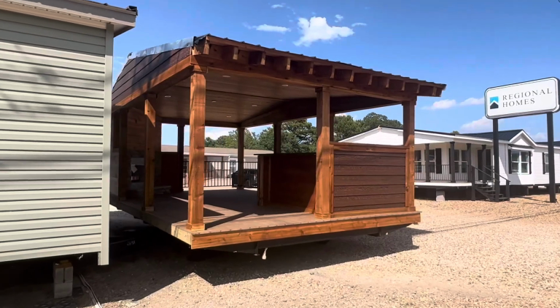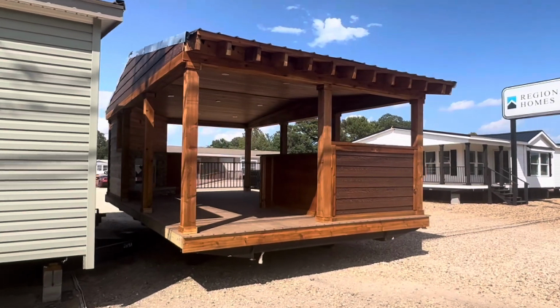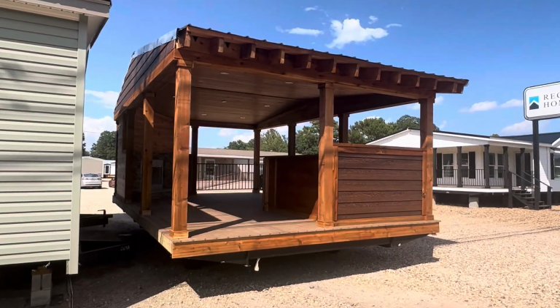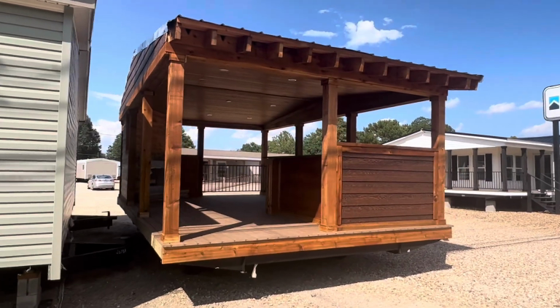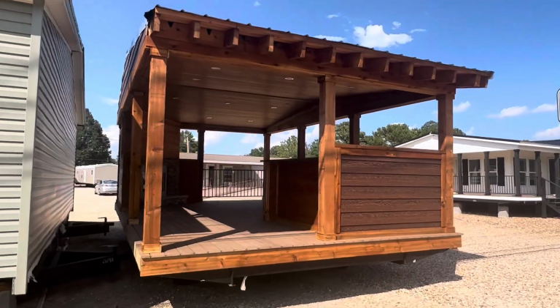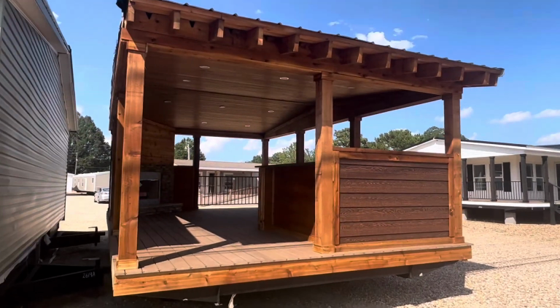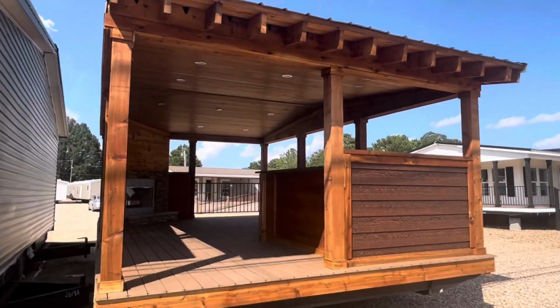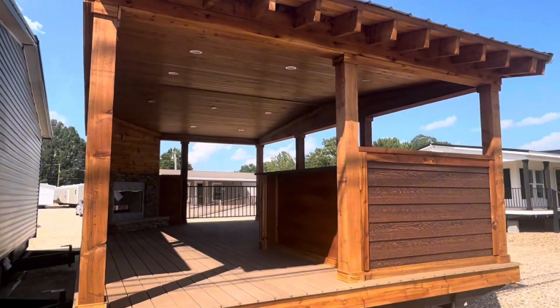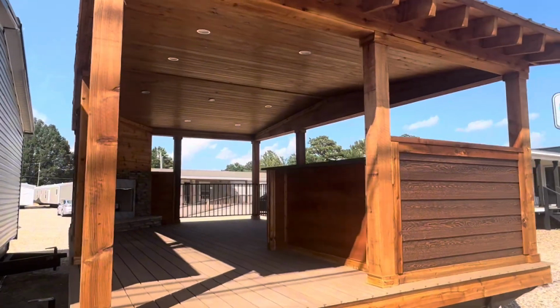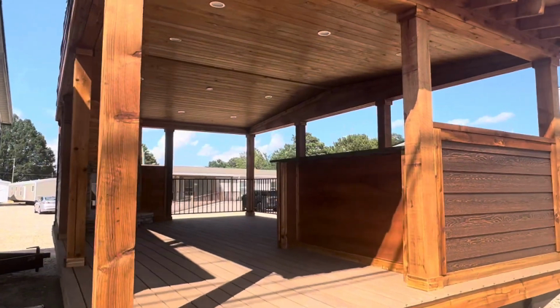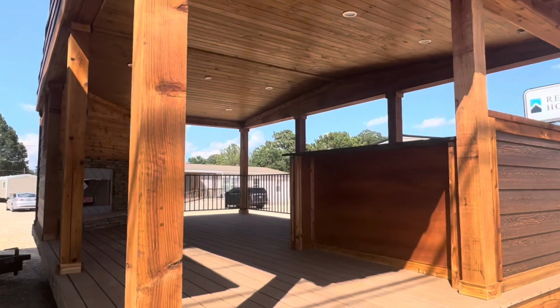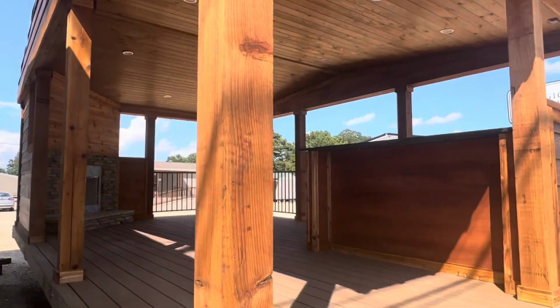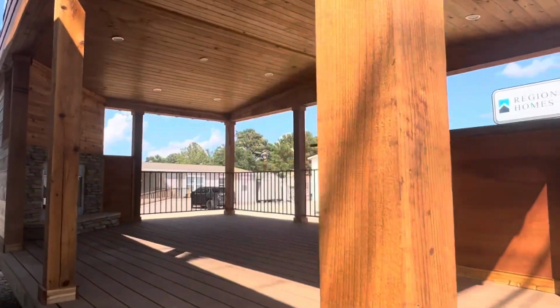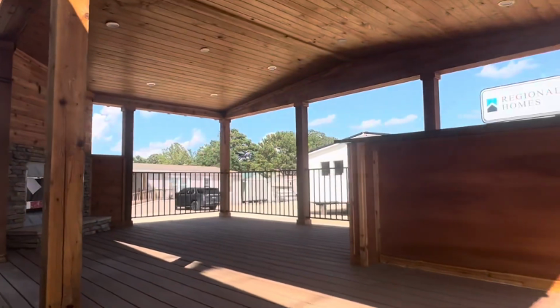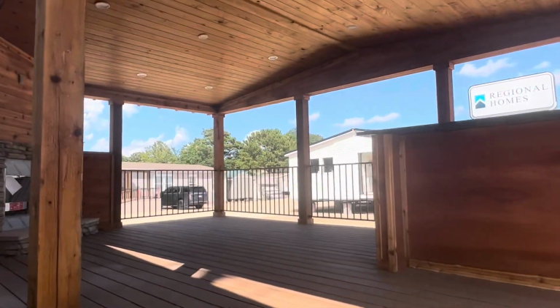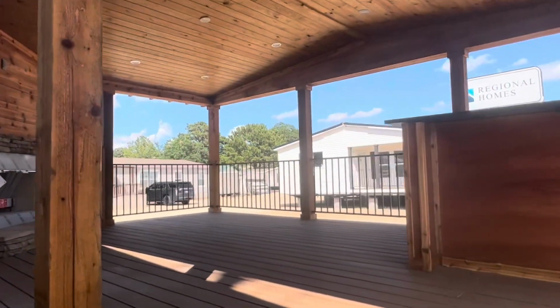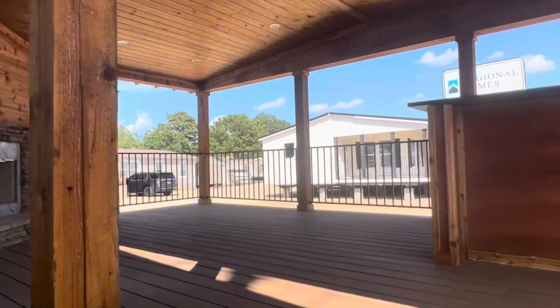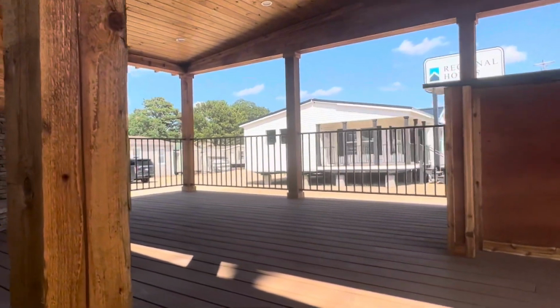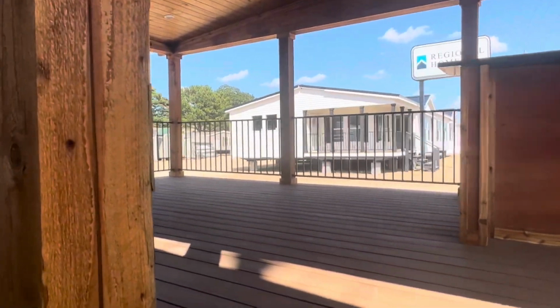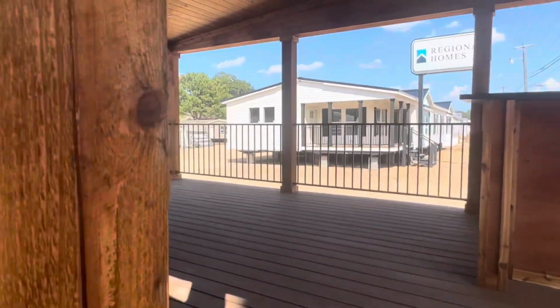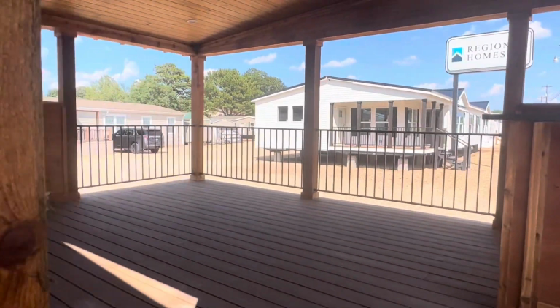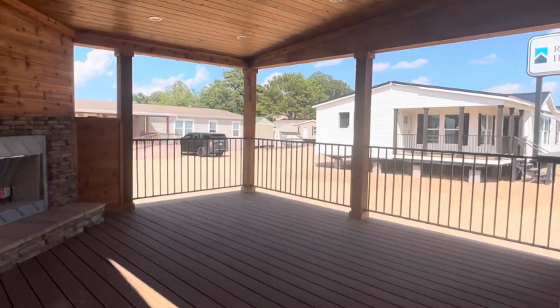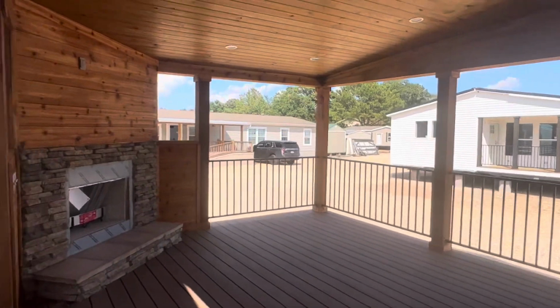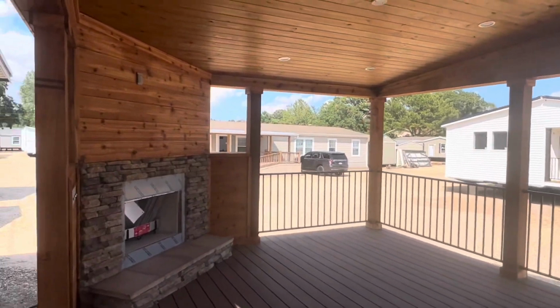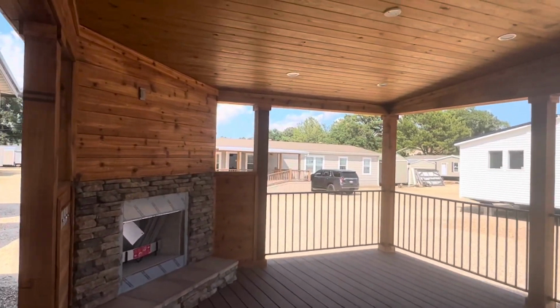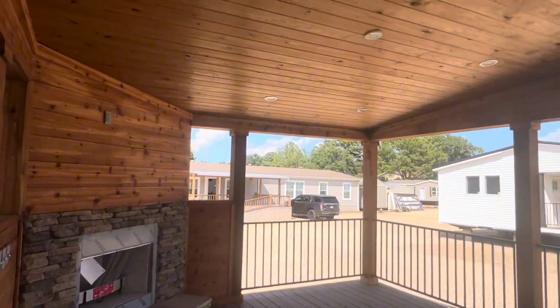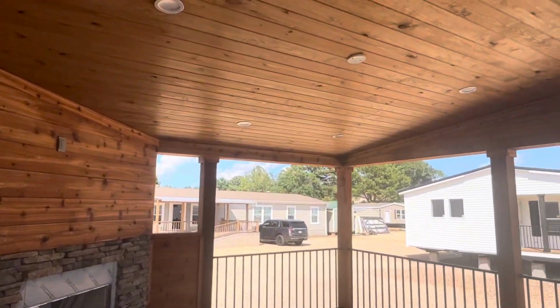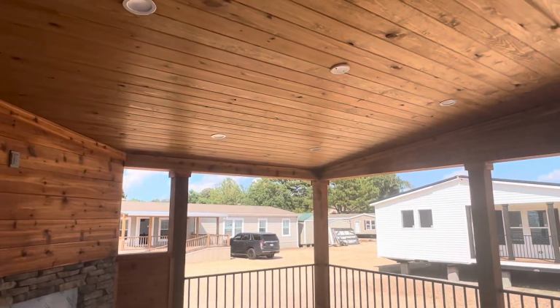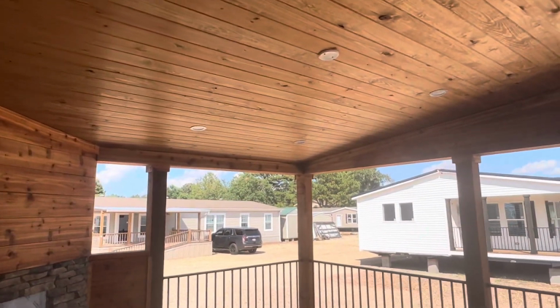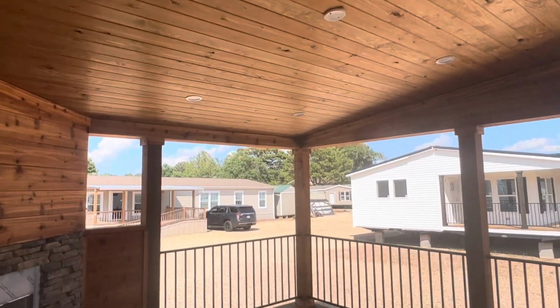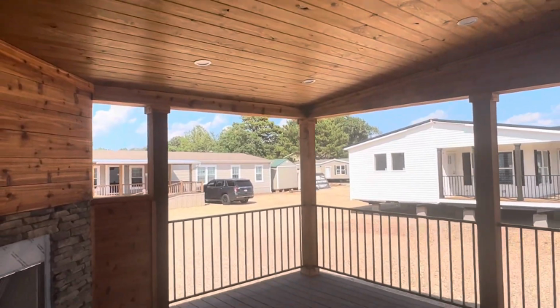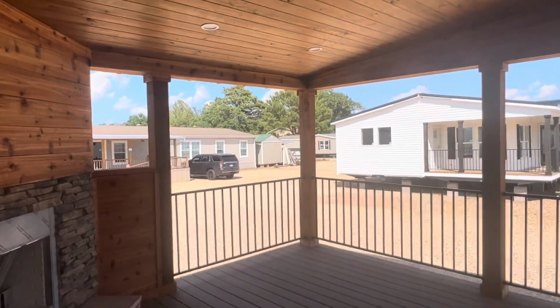Hey guys, I want to show you this outdoor living space seen here today at Regional Homes in Laurel, Mississippi. This thing is literally just an add-on you can have brought out, hooked up to your existing stick built or manufactured home.